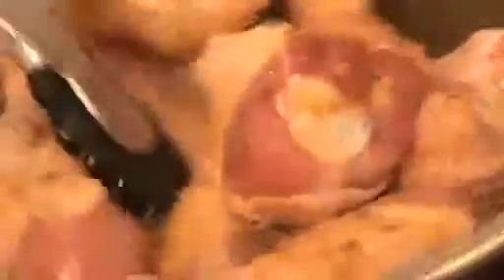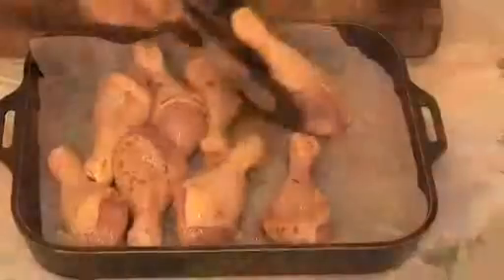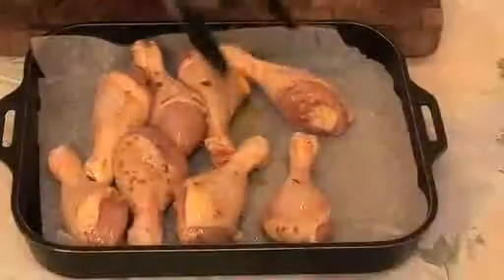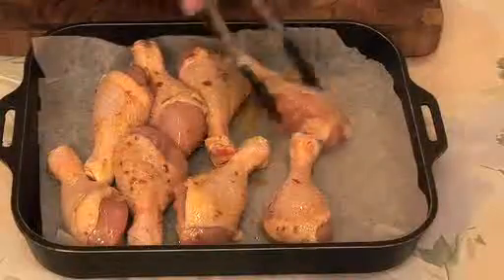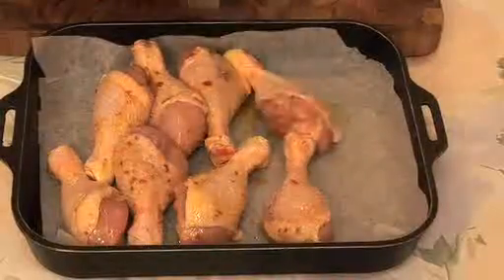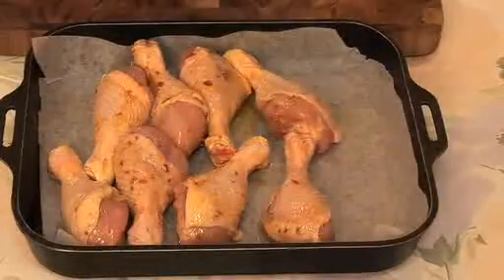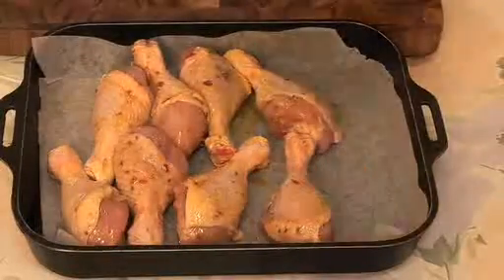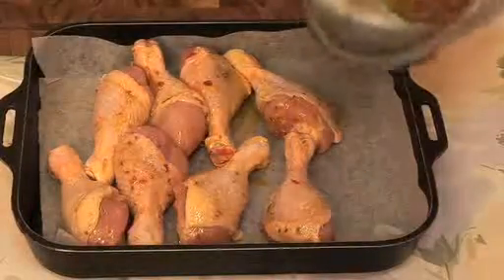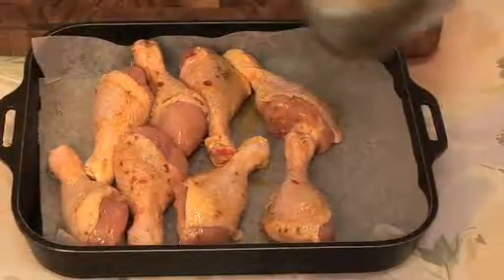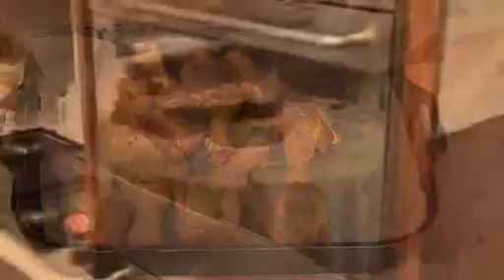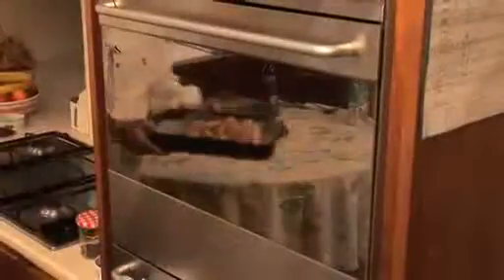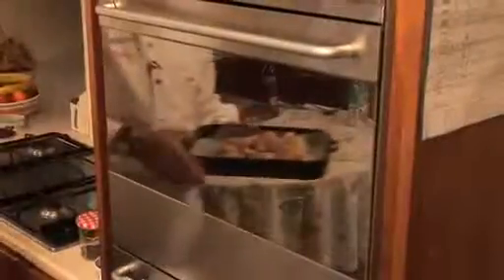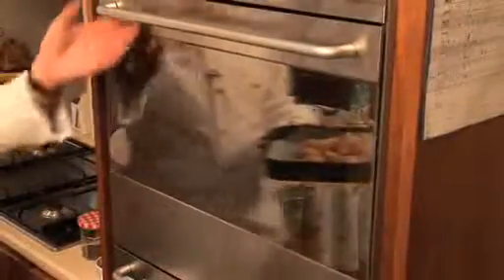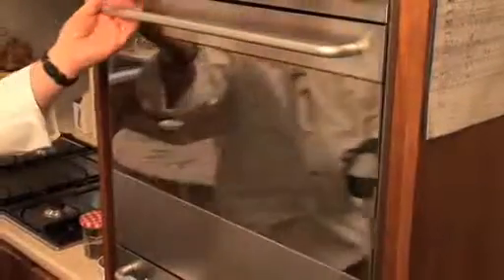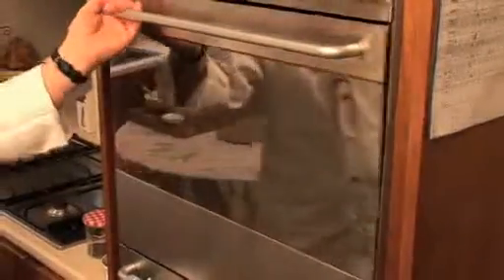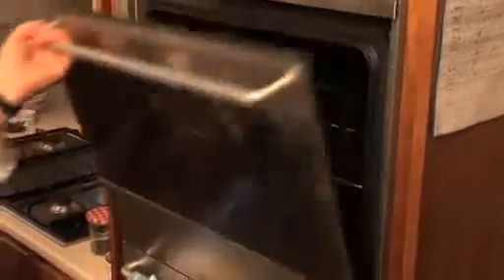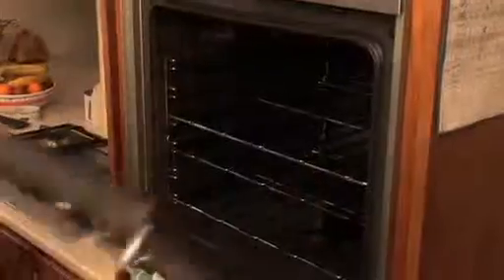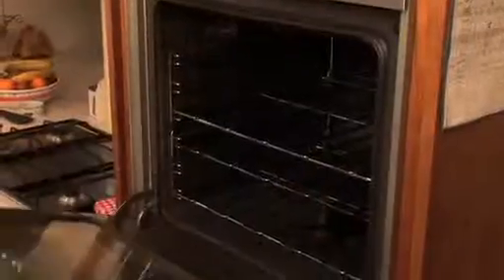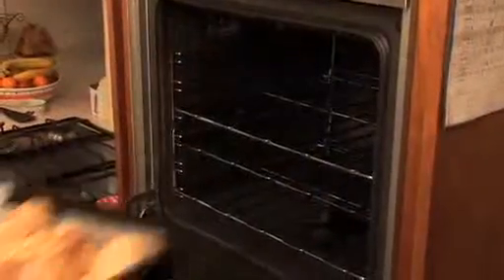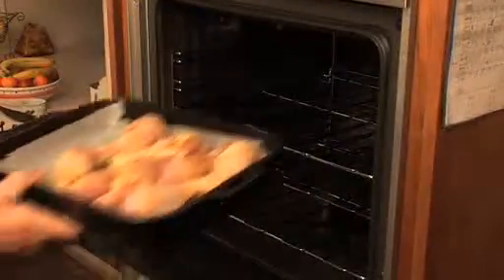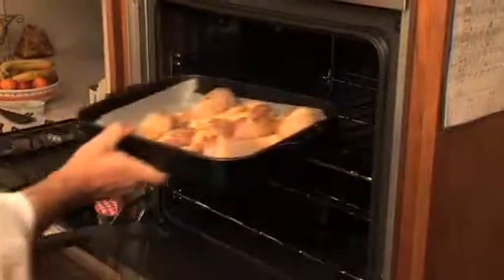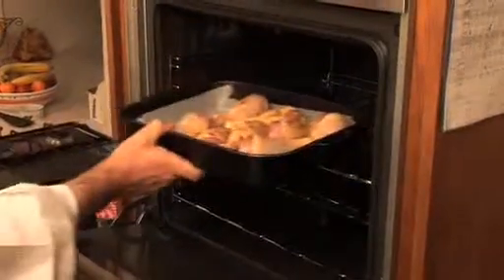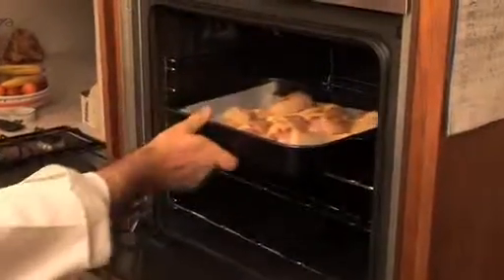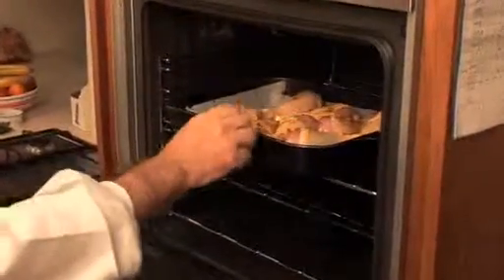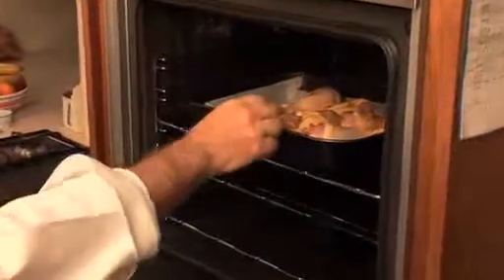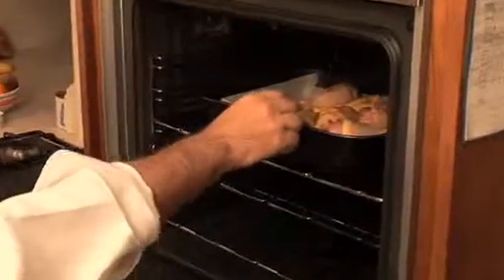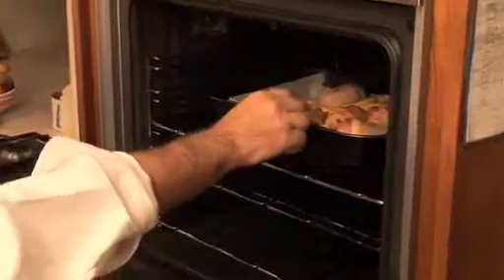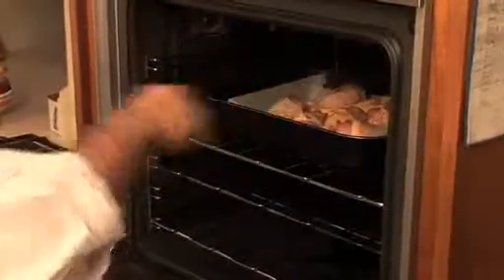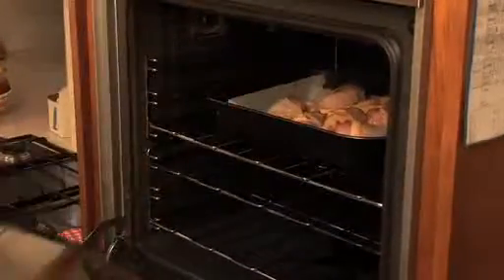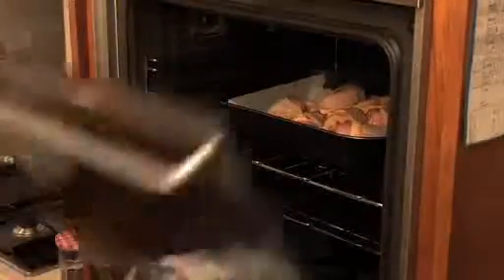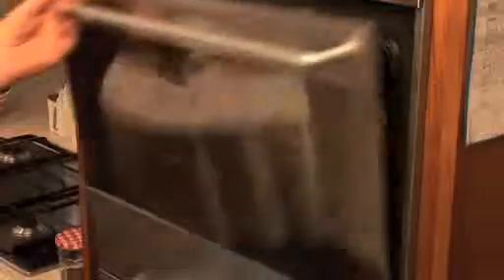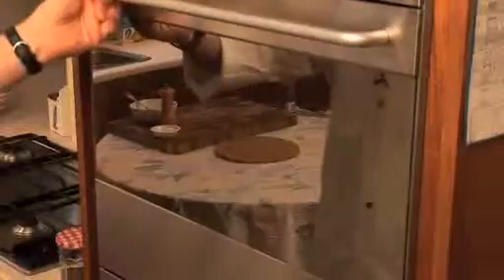Place in a roasting tray and bake in the oven at about 200 degrees for about 25 to 30 minutes until it is cooked.